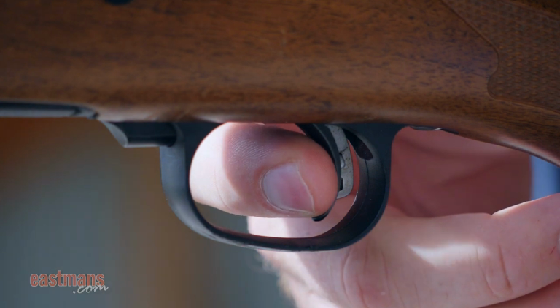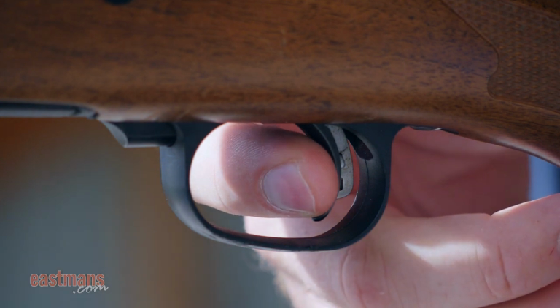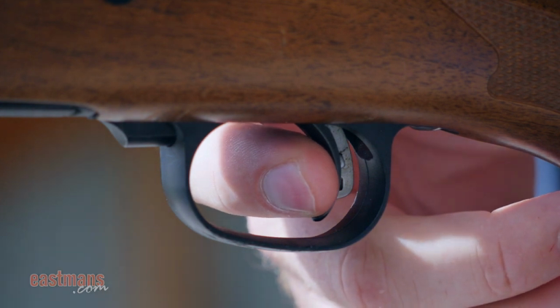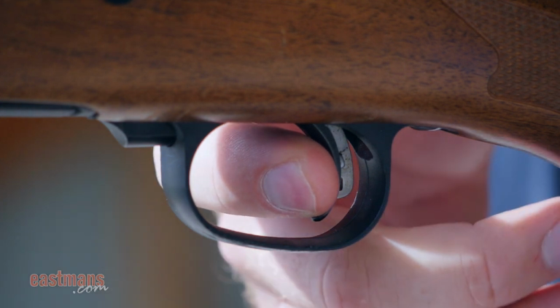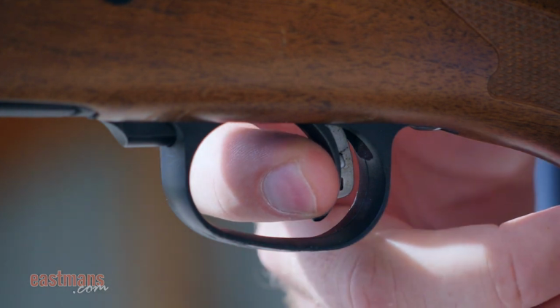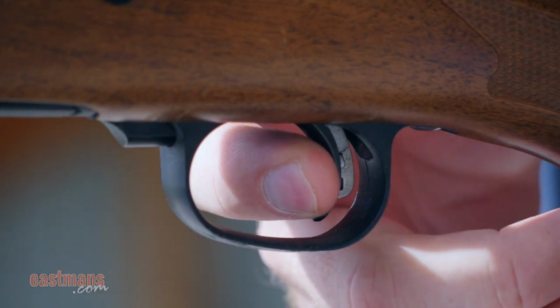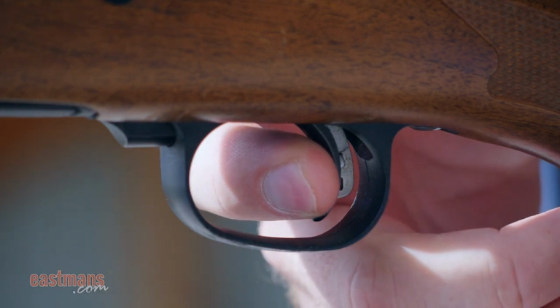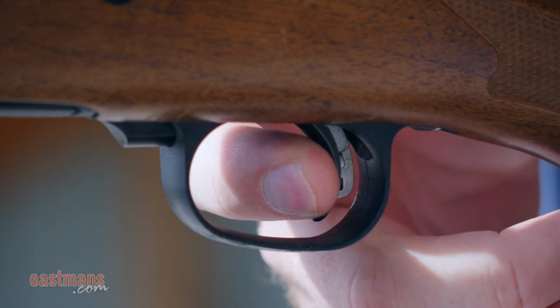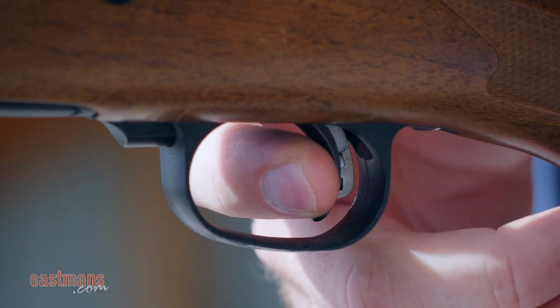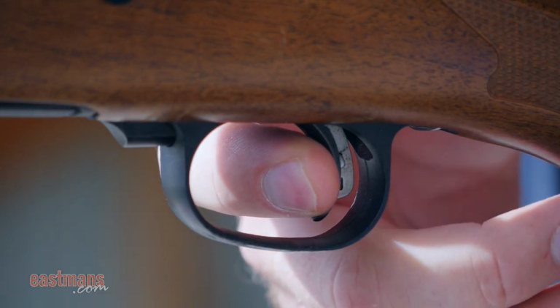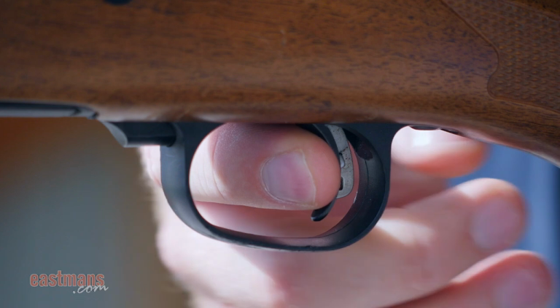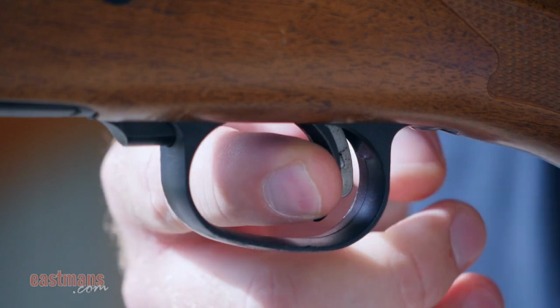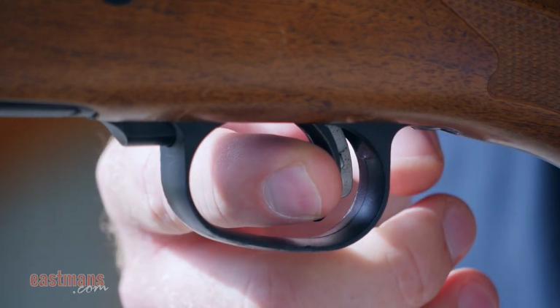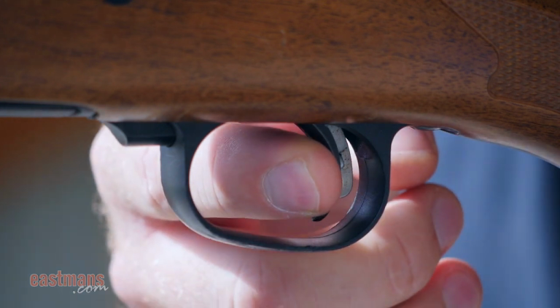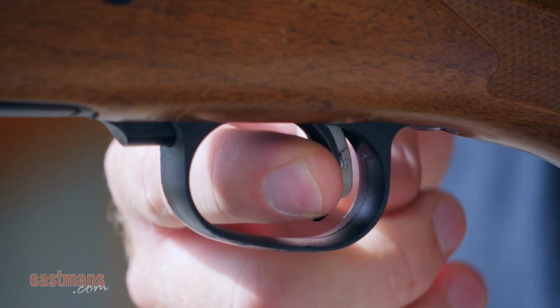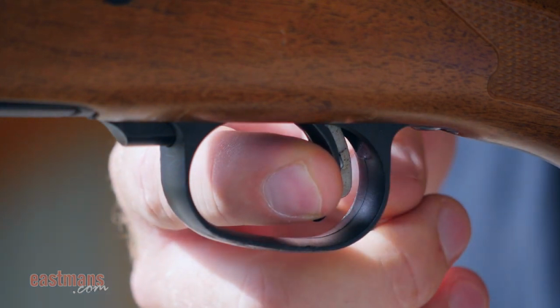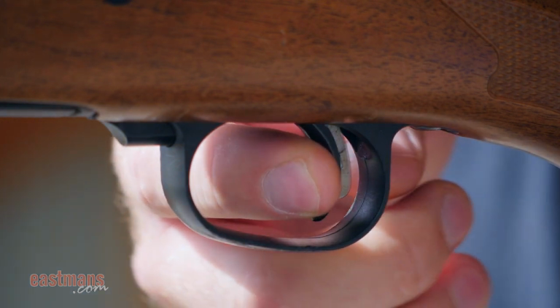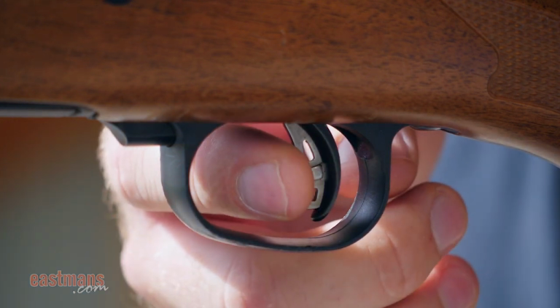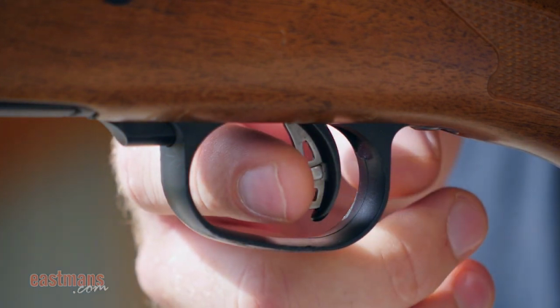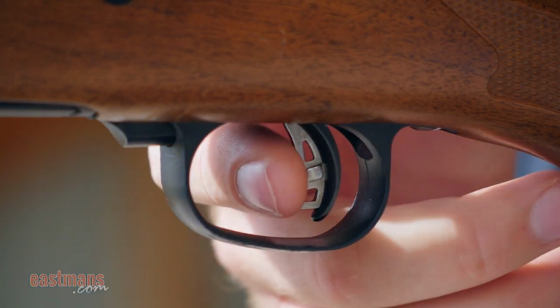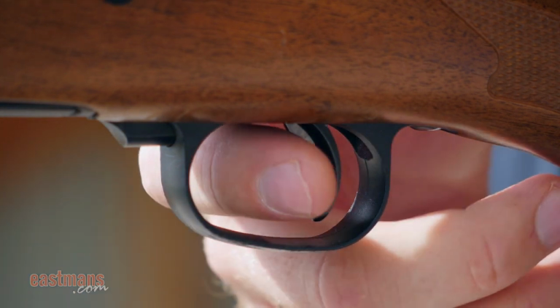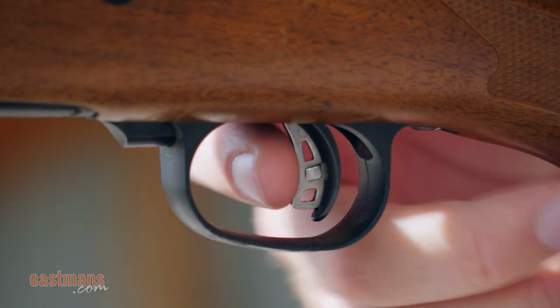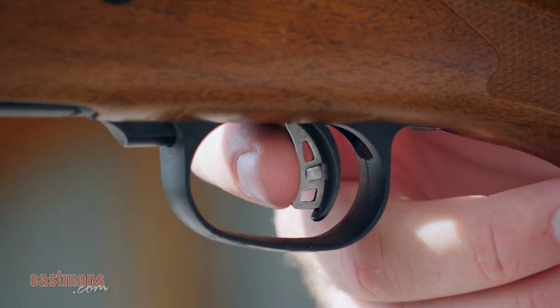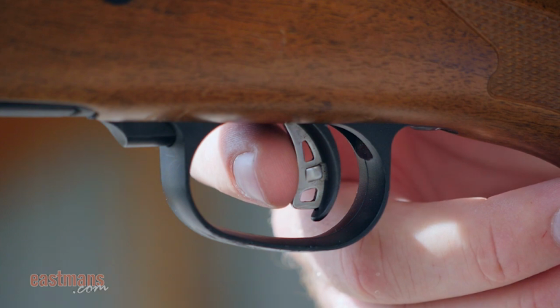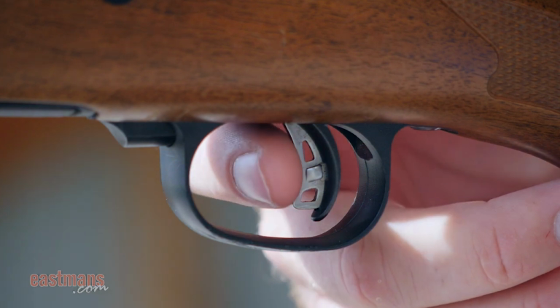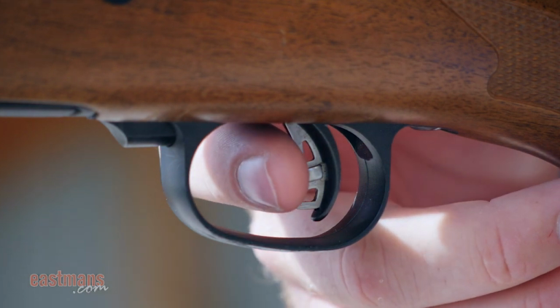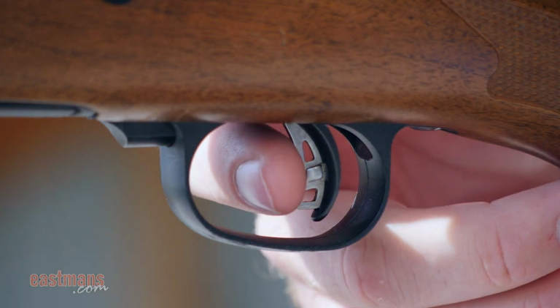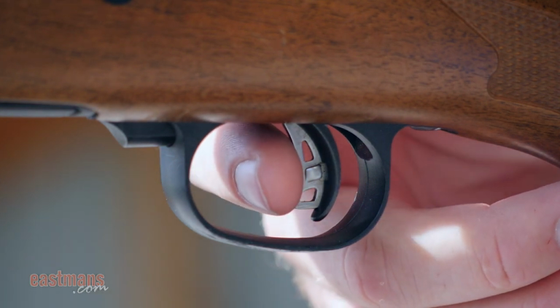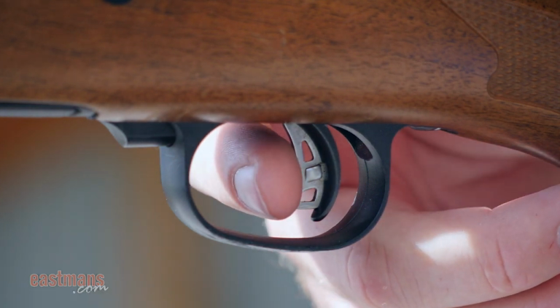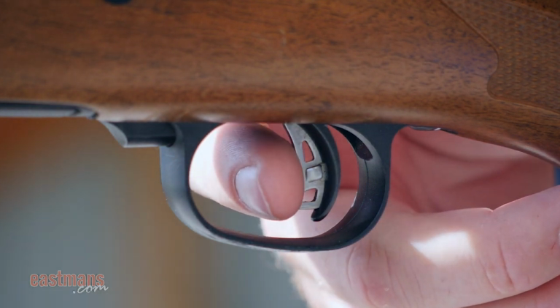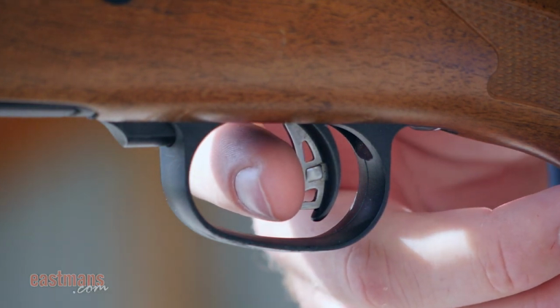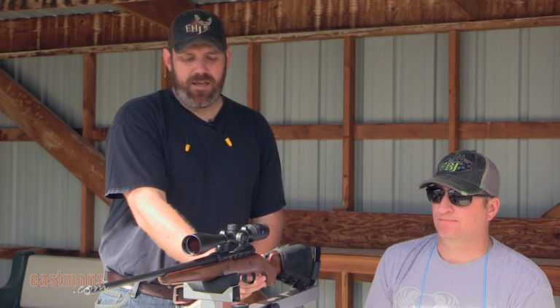Once we've engaged the trigger and we're applying pressure, we want to apply pressure directly in a straight line back to the back of the trigger guard. You can visualize a line from the front of the trigger to the back of the trigger guard — you want to pull along that line, not left or right of it. If you do that, it'll cause you to throw your shots left or right.